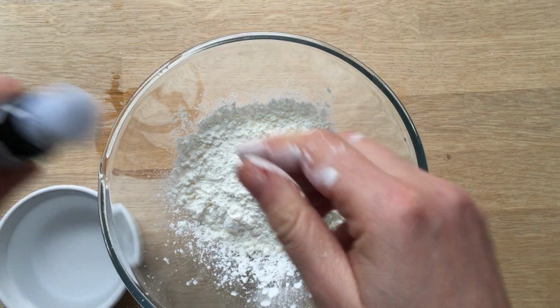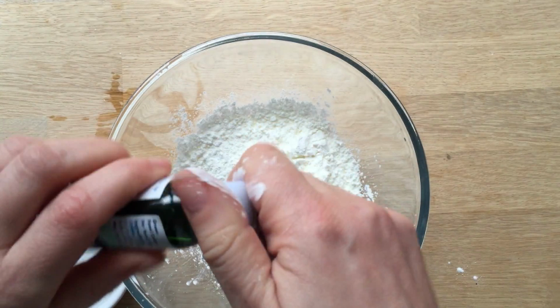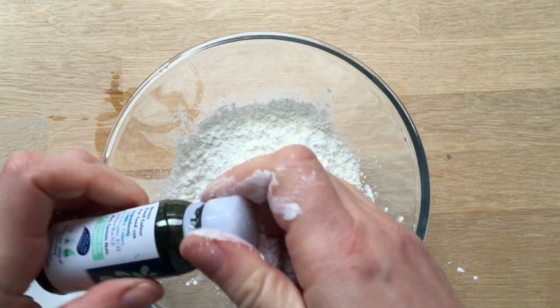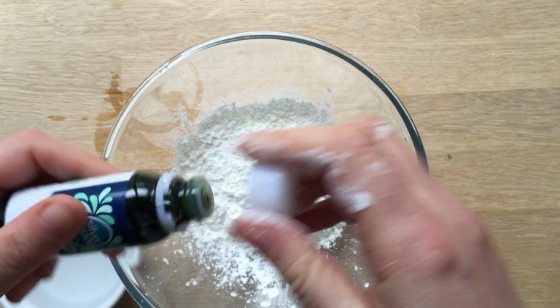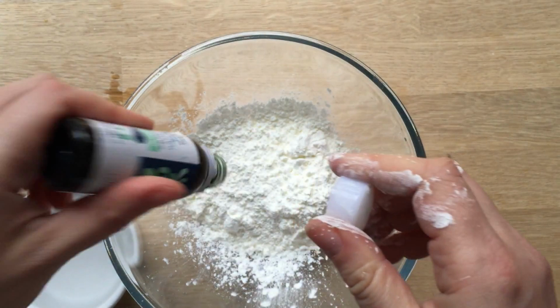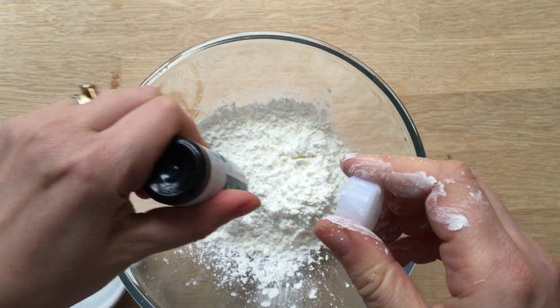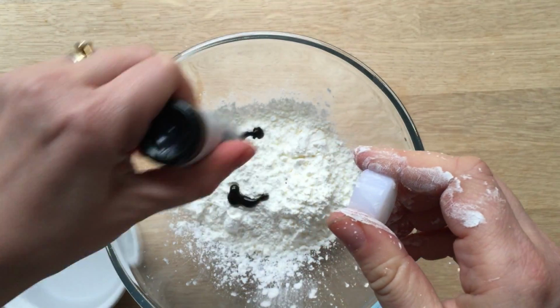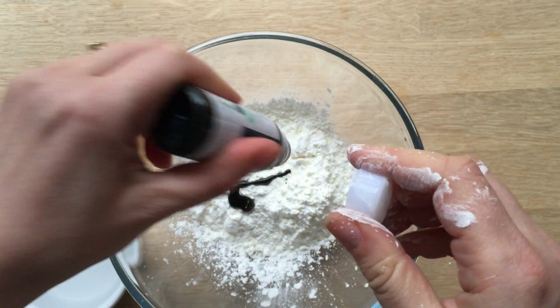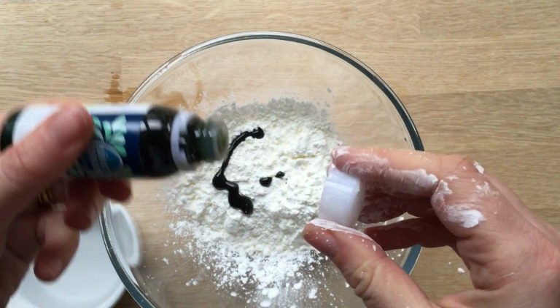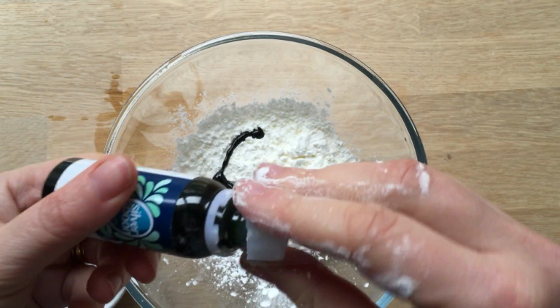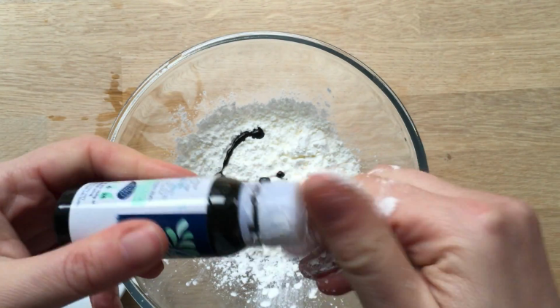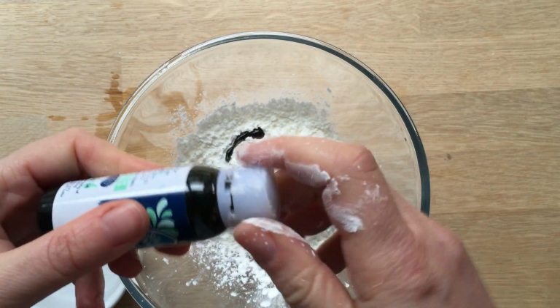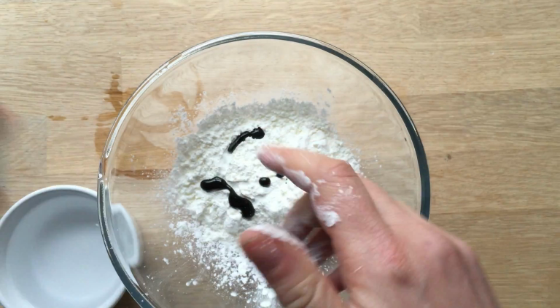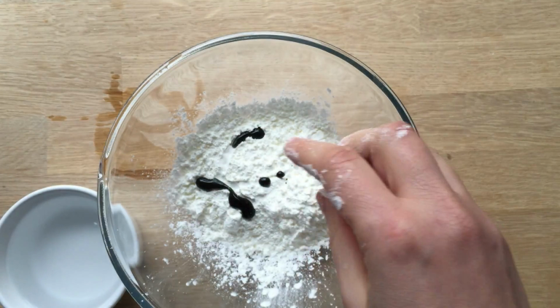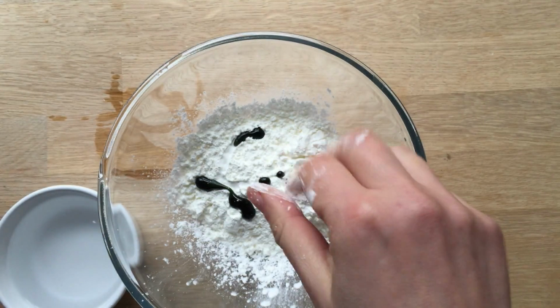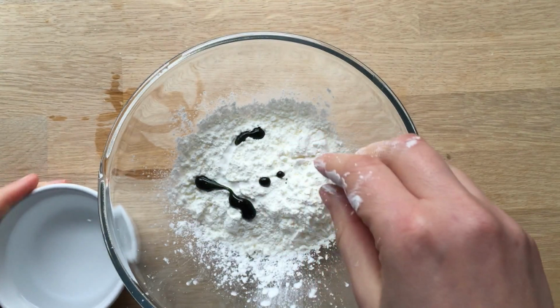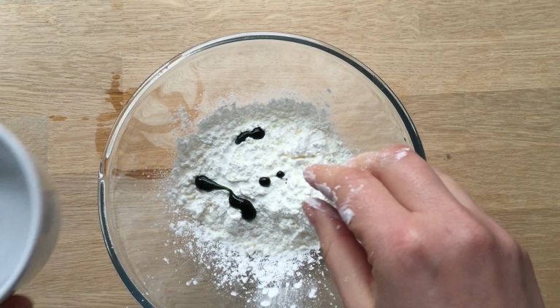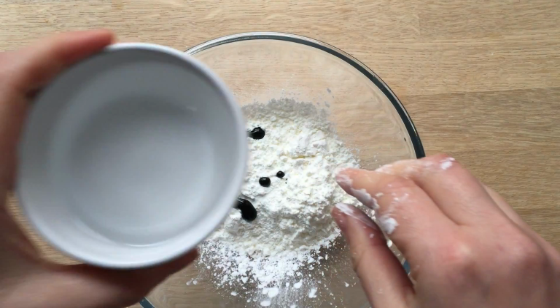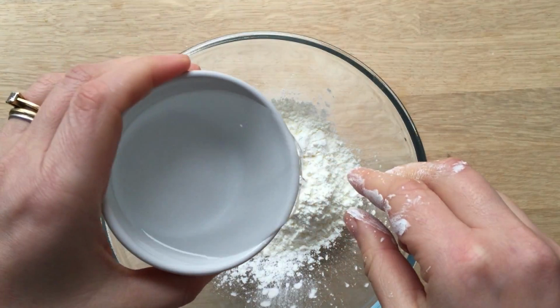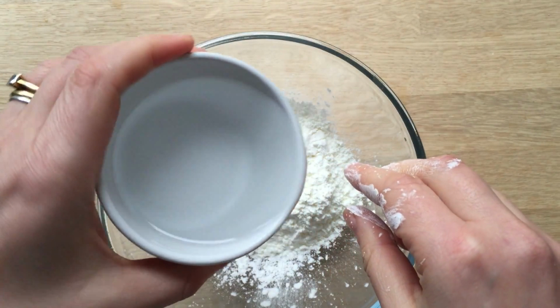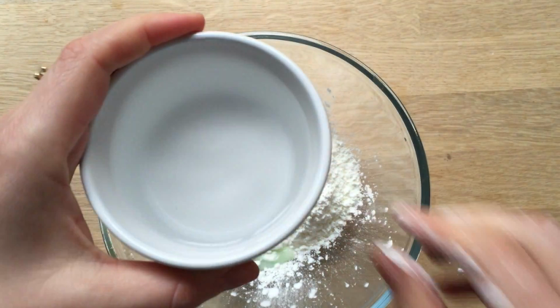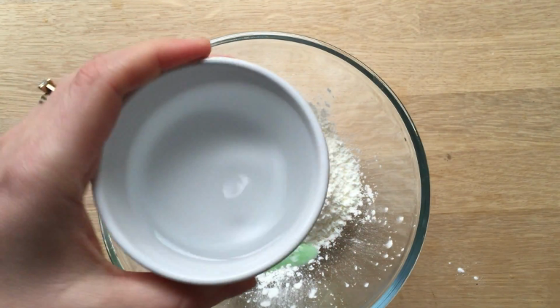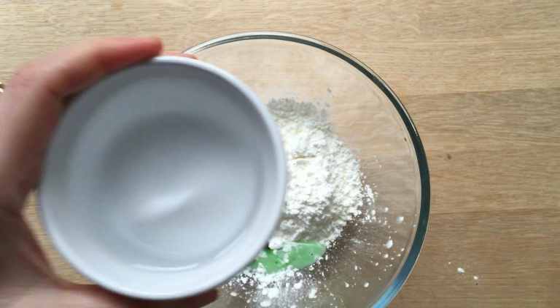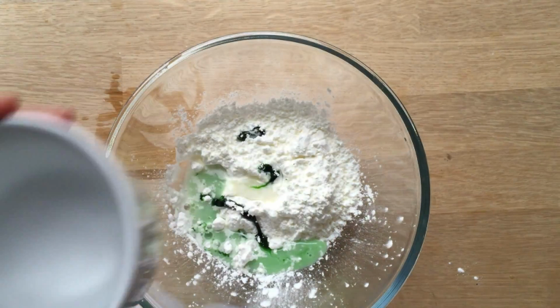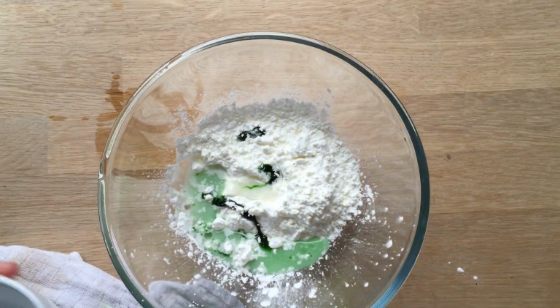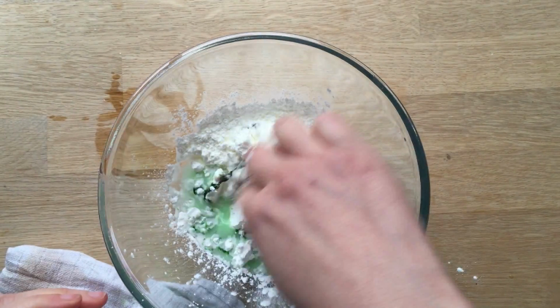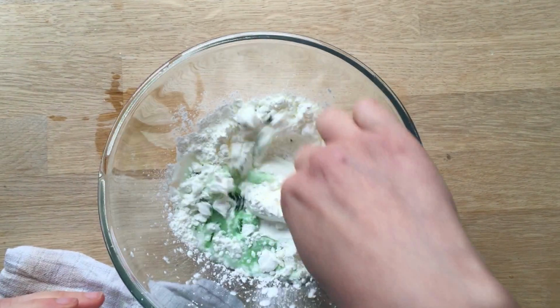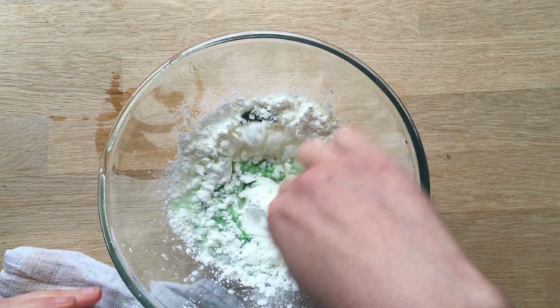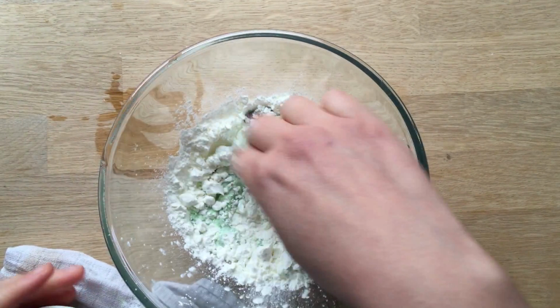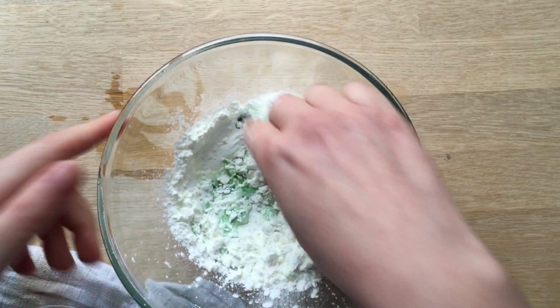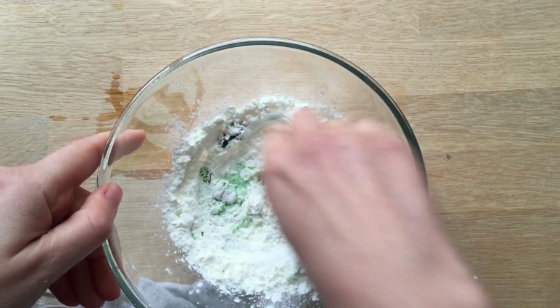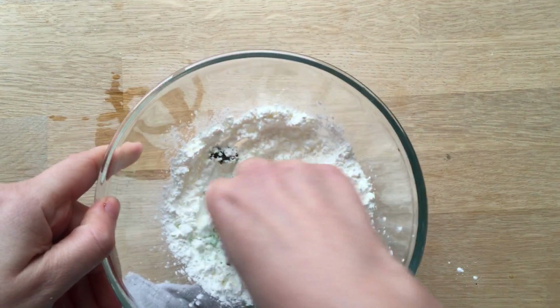So I'm going to add the cornflour — one cup. I'm going to get just a squirt of food colouring. I've chosen green, because I think green is quite a cool colour for slime. And then let's do the water bit by bit and just mix it in and see what happens.